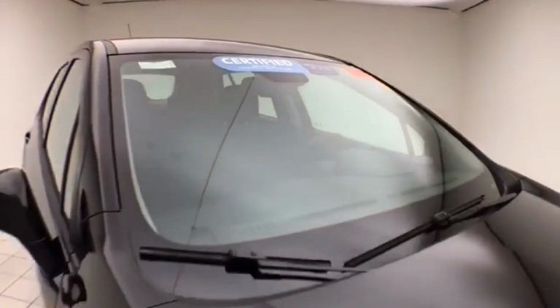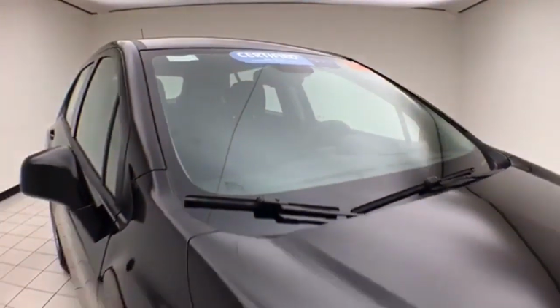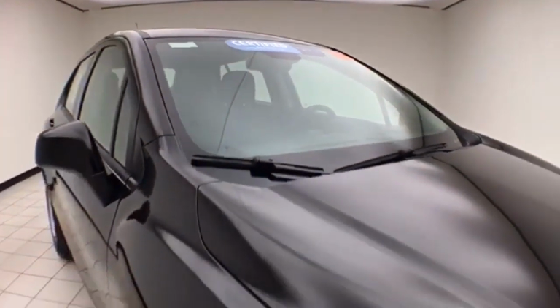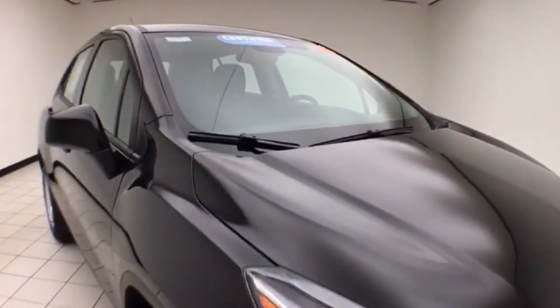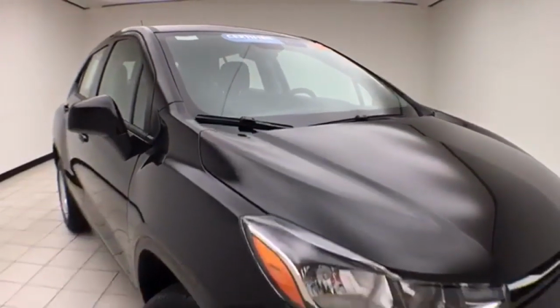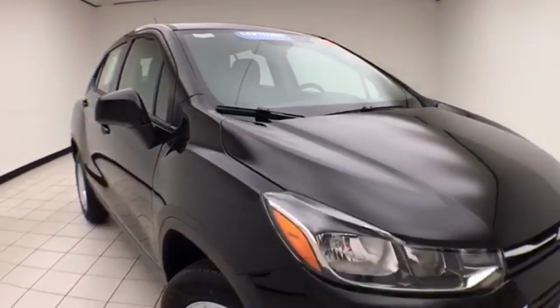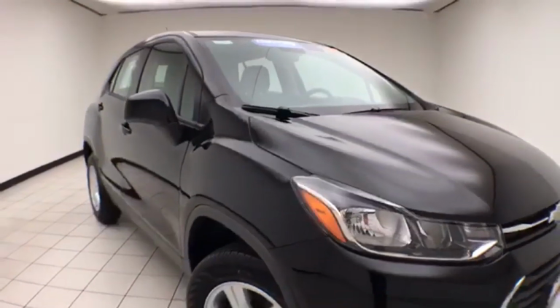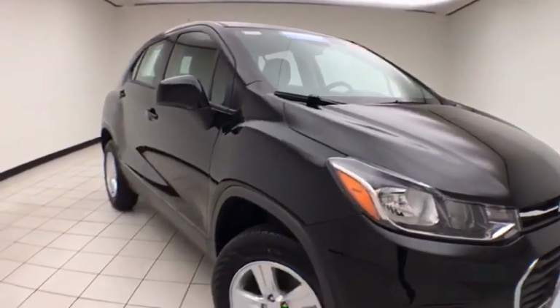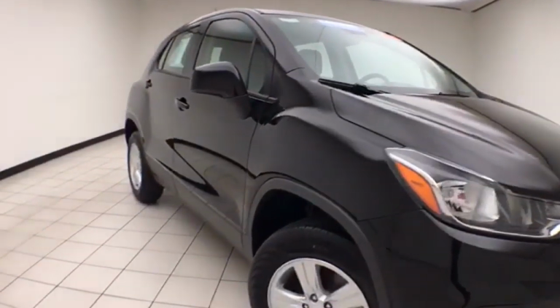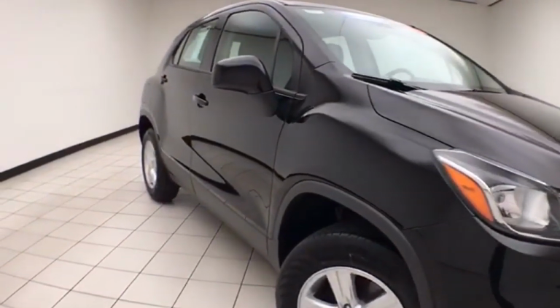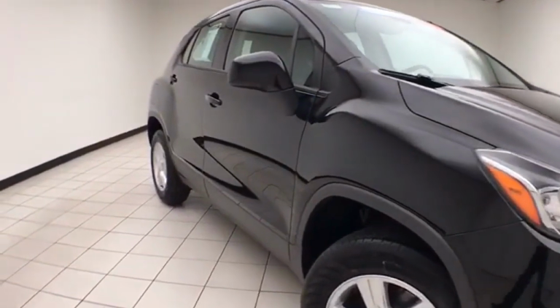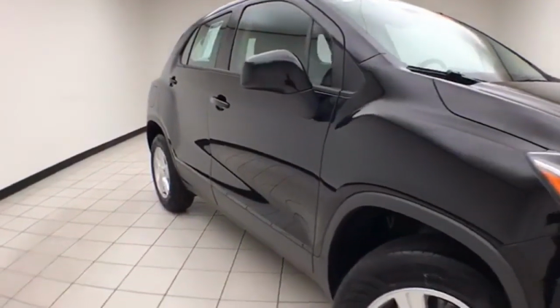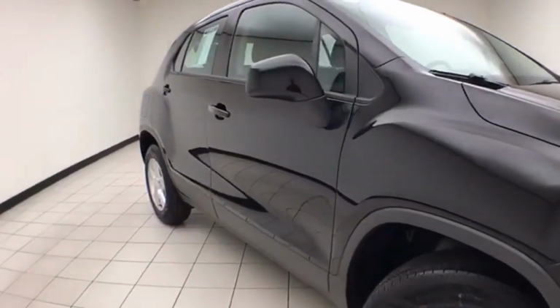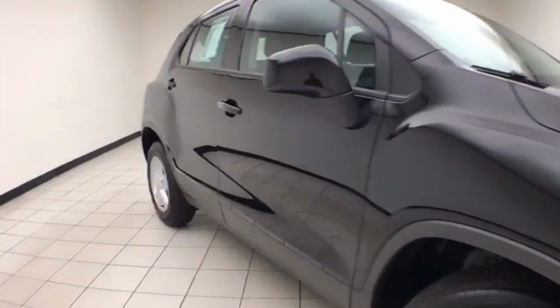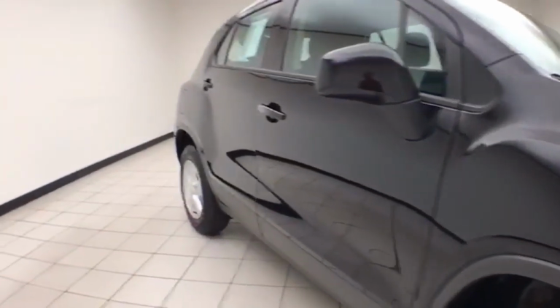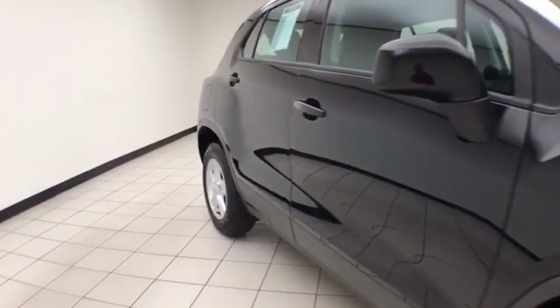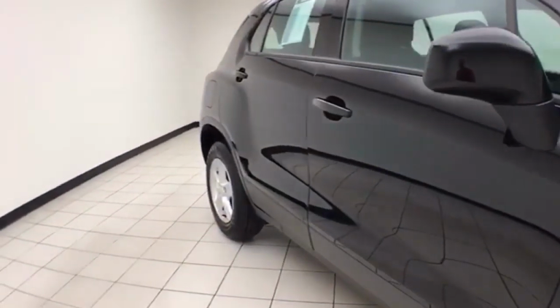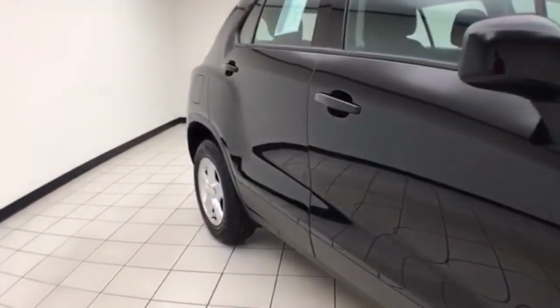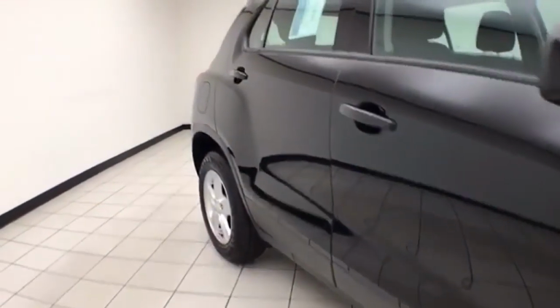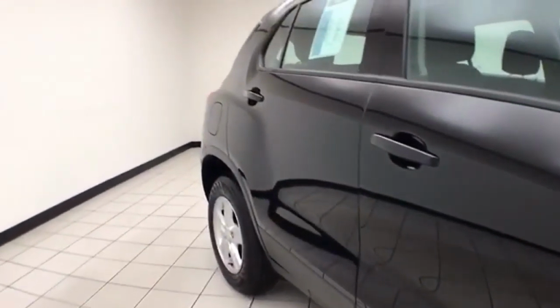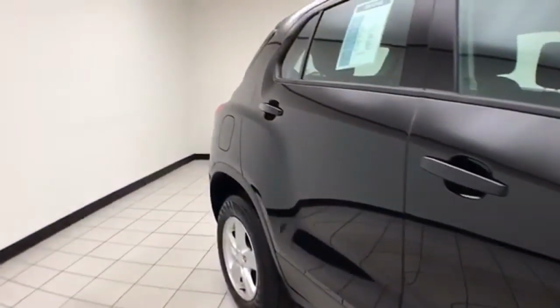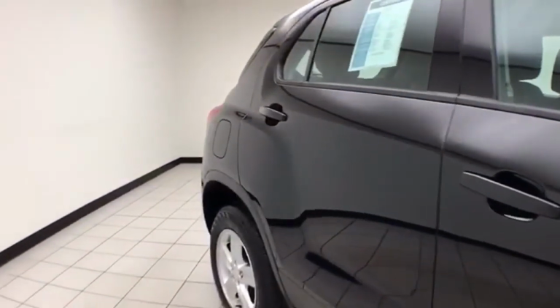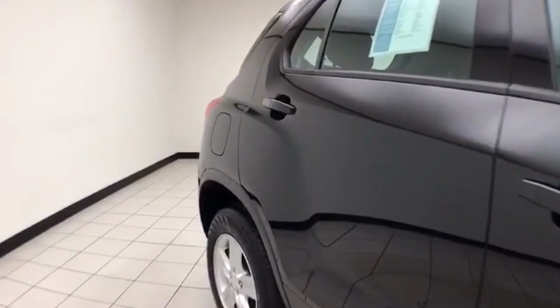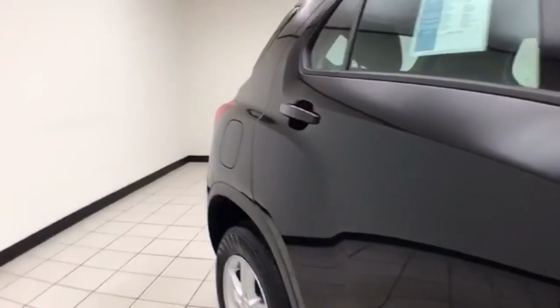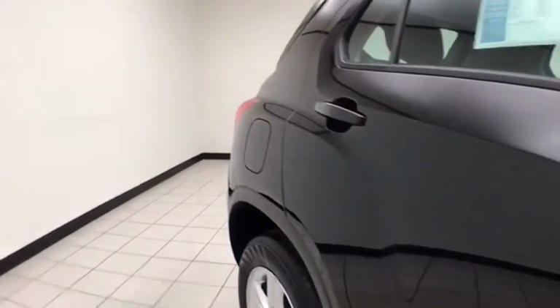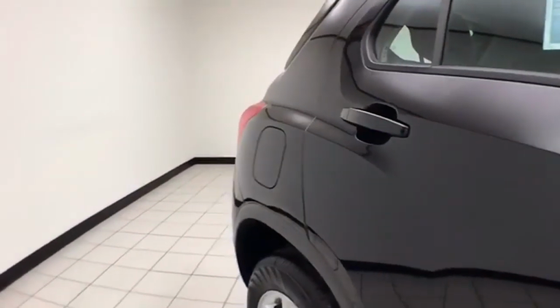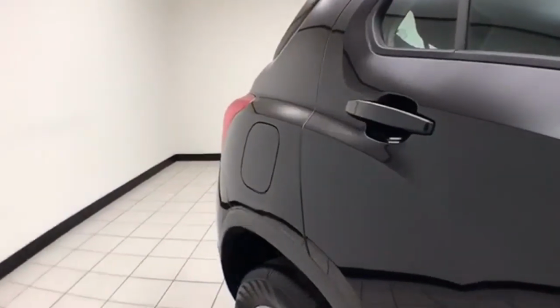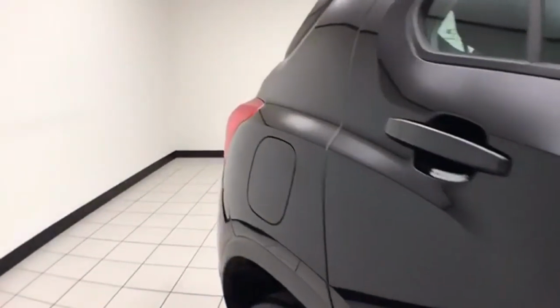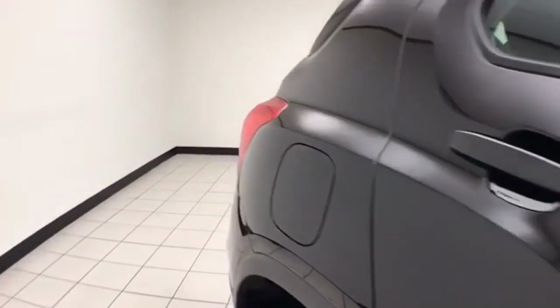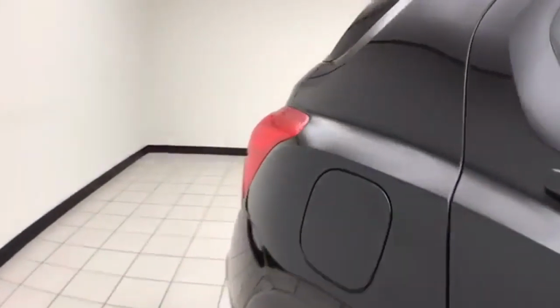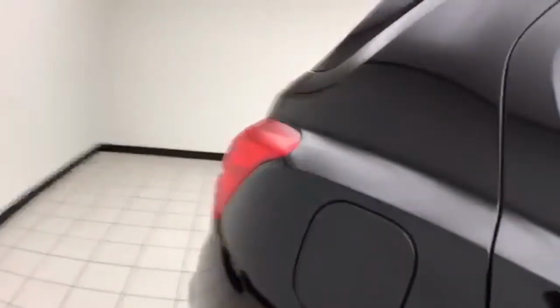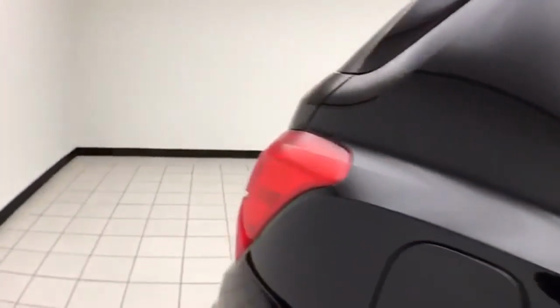To be GM certified, a vehicle goes through a very strict 172-point inspection, giving you the balance of a three-year, 36,000-mile bumper-to-bumper and a six-year, 100,000-mile powertrain warranty. You also receive an additional 12-month, 12,000-mile bumper-to-bumper warranty.